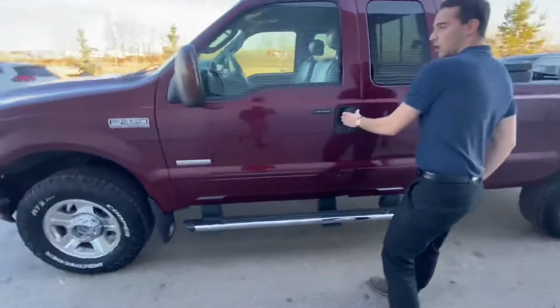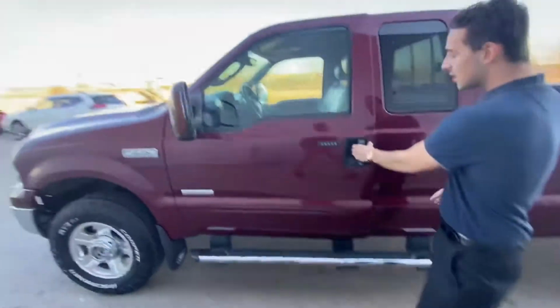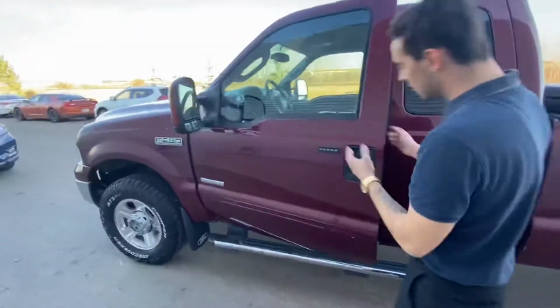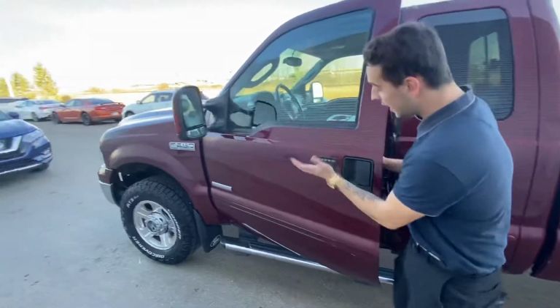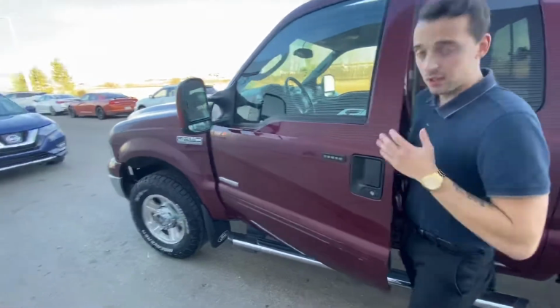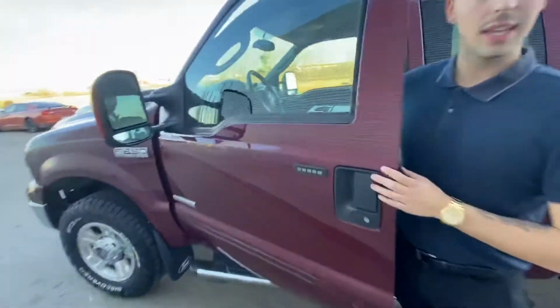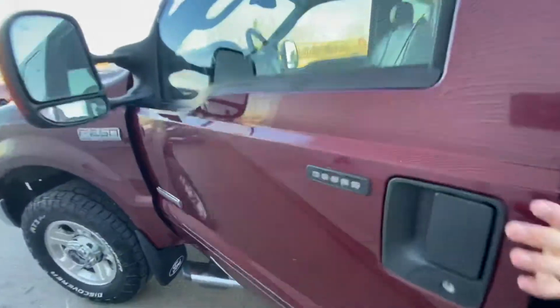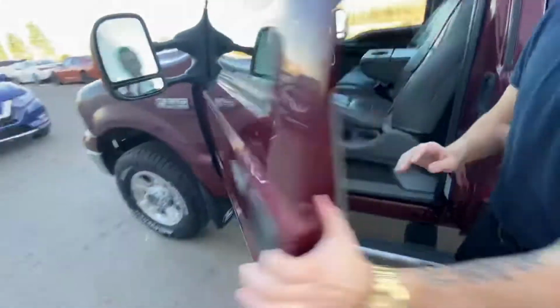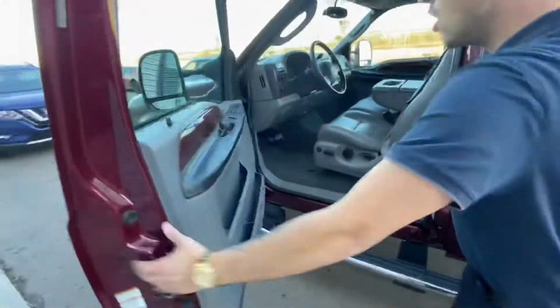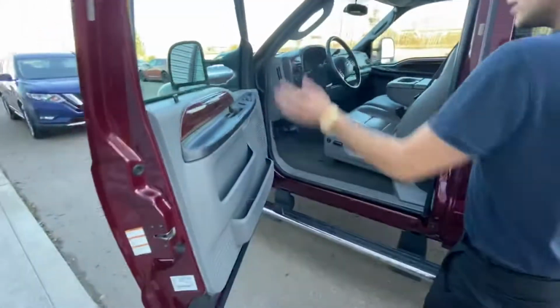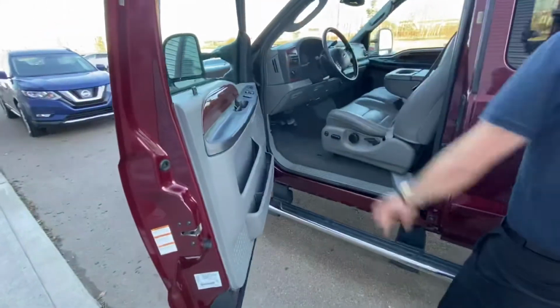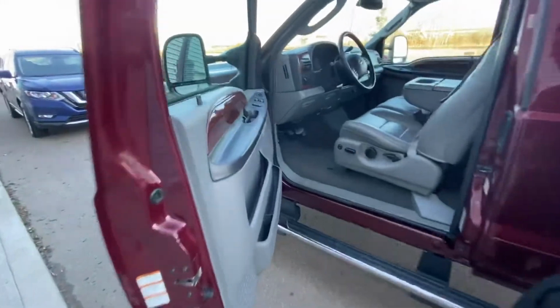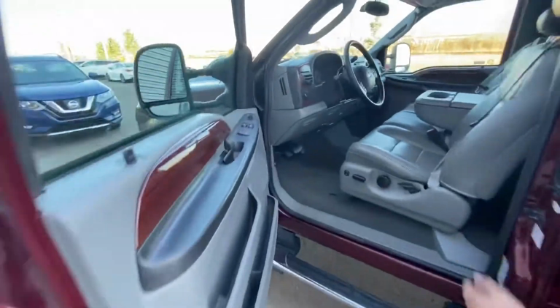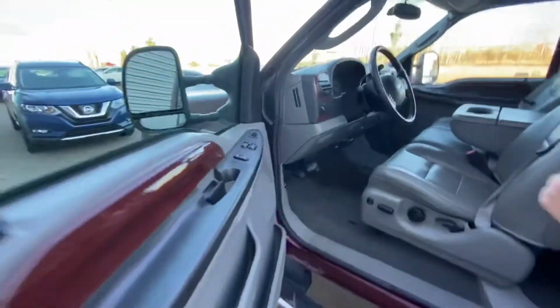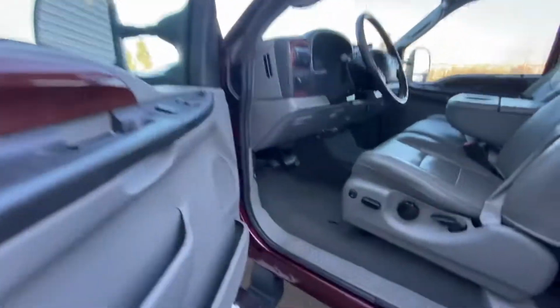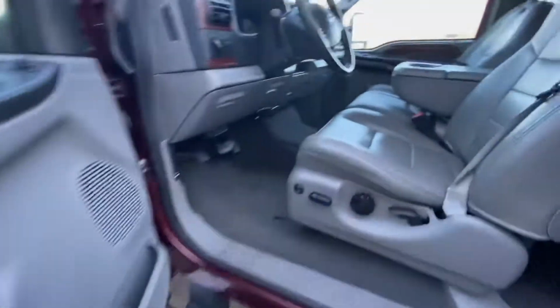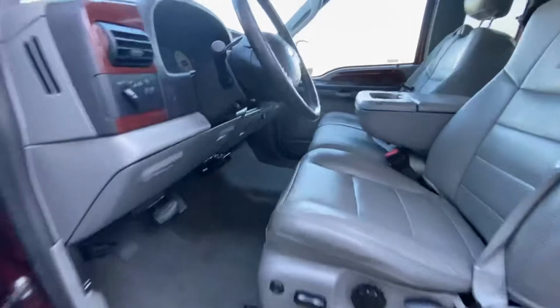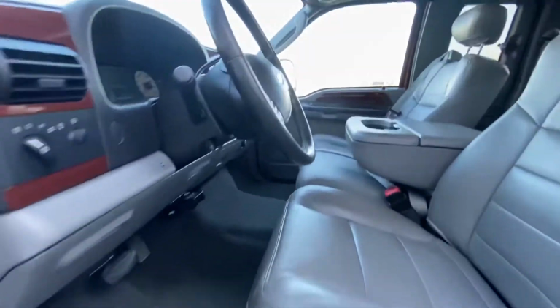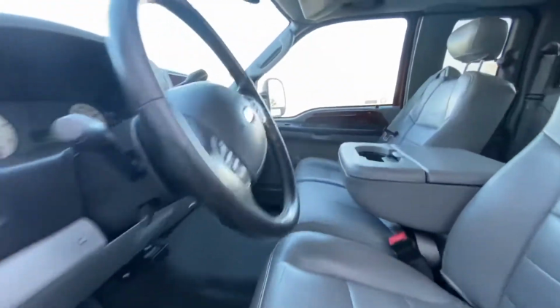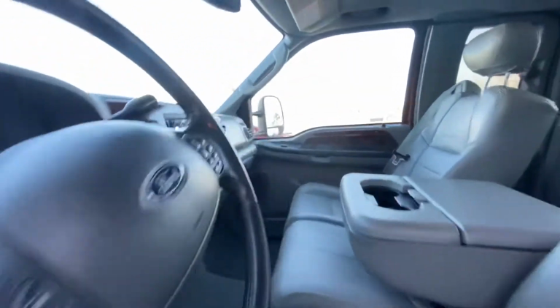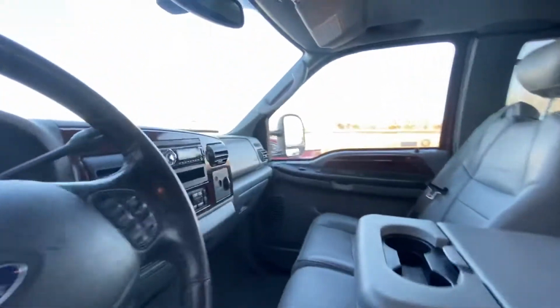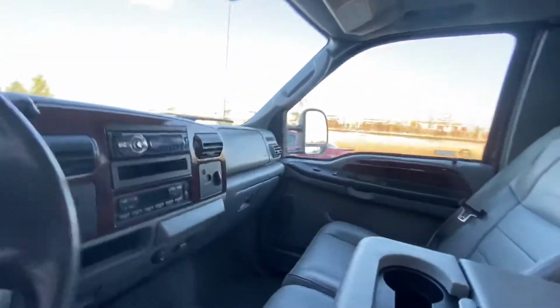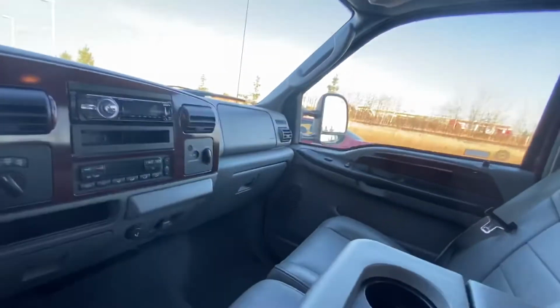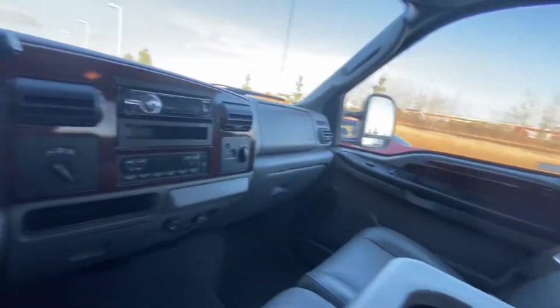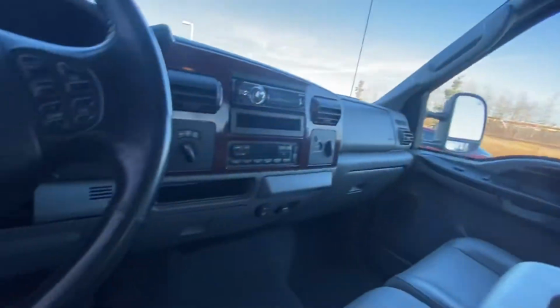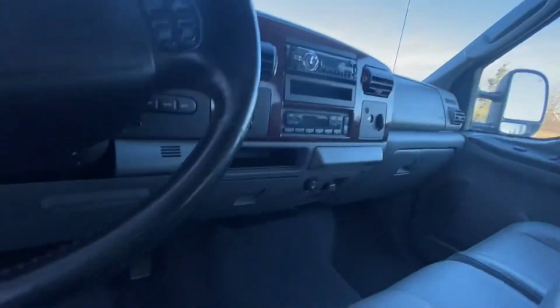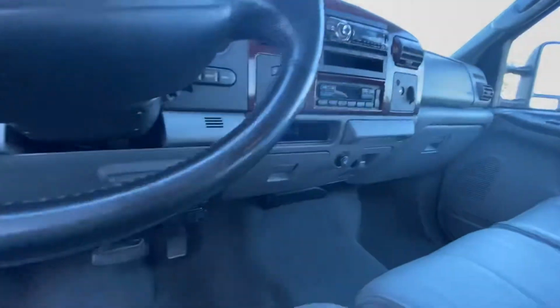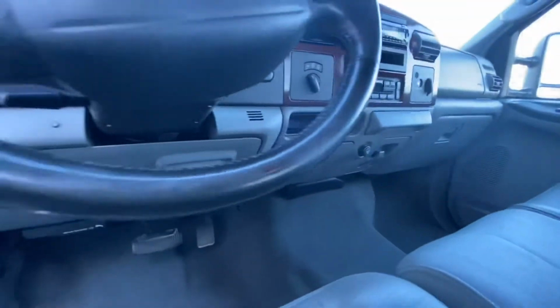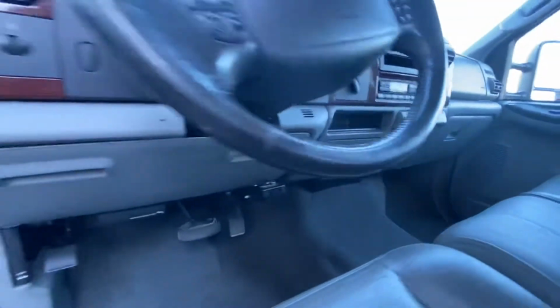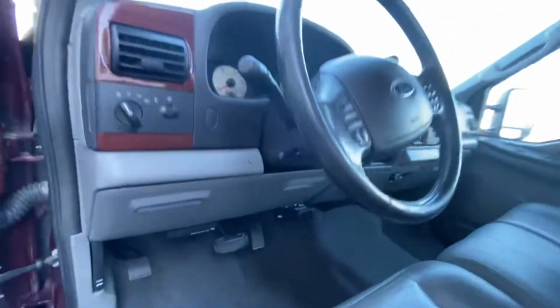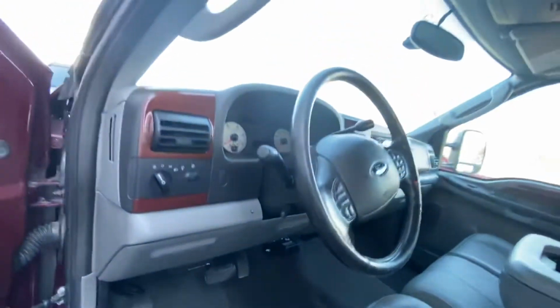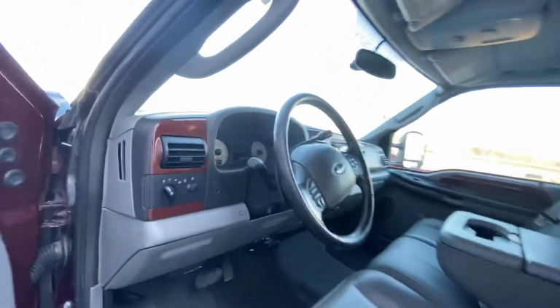On into the interior you get your keypad entry, all your power appointments there on the doors. This thing comes with your leather heated seats, built-in trailer brakes, aftermarket radio, 4x4, cruise control, and so much more.